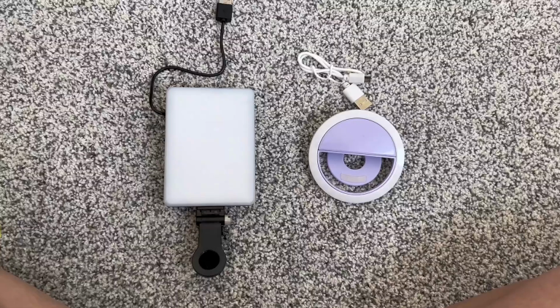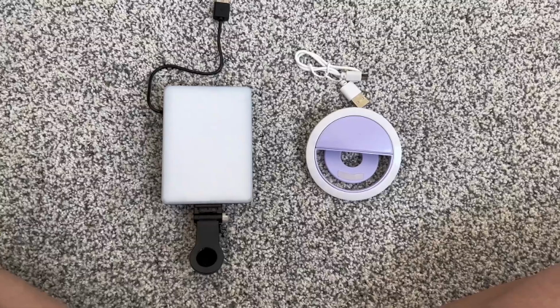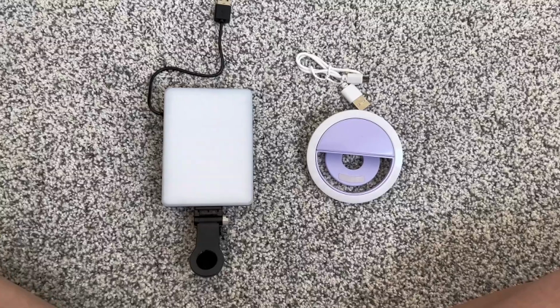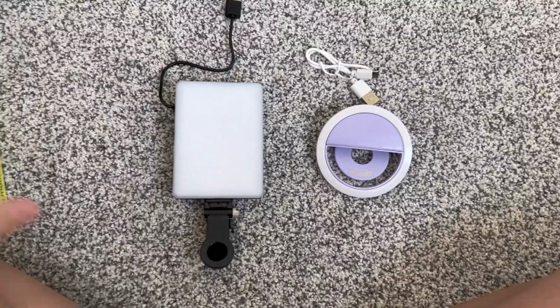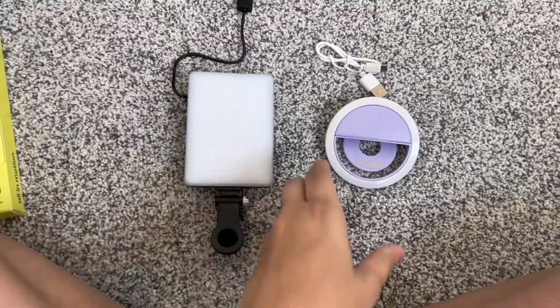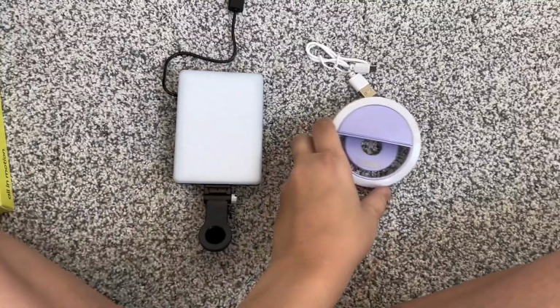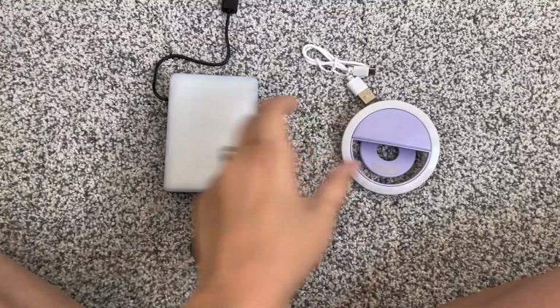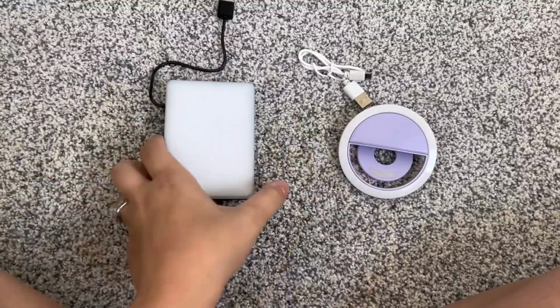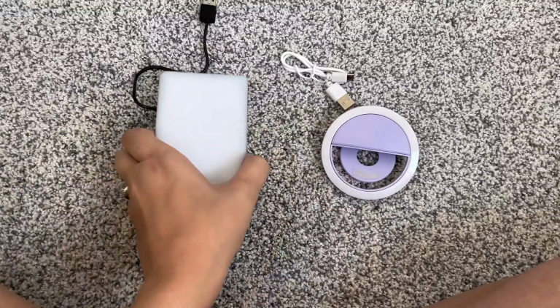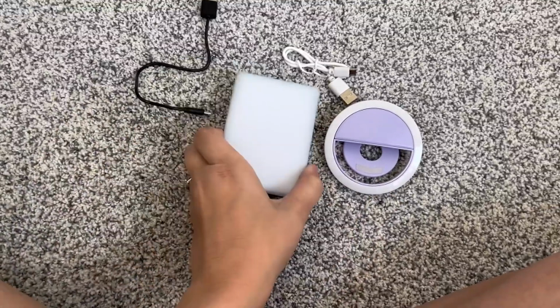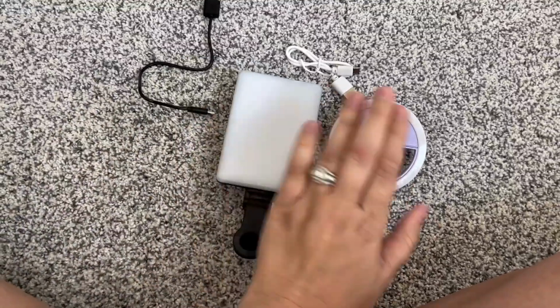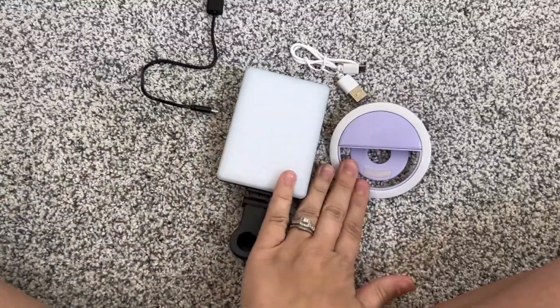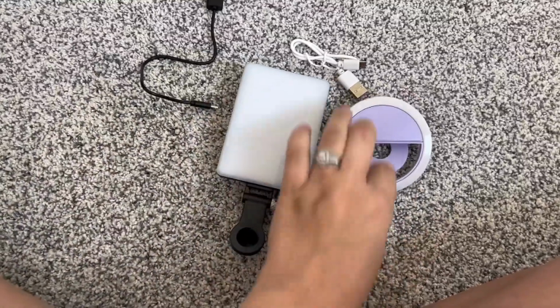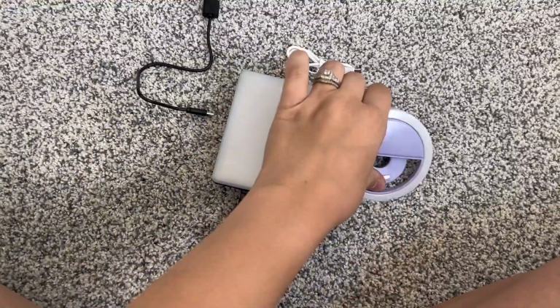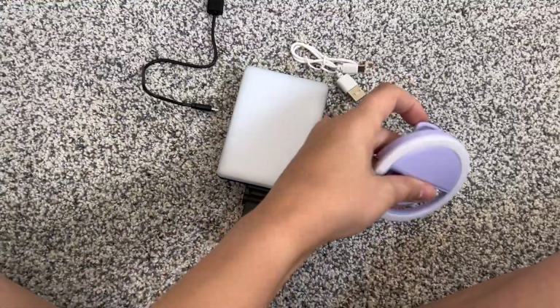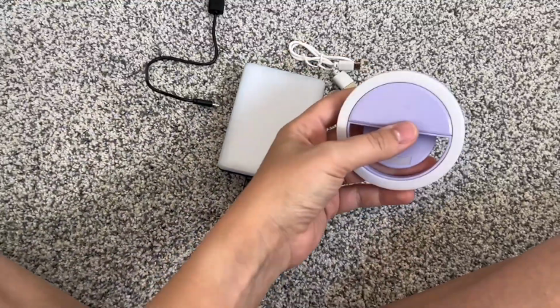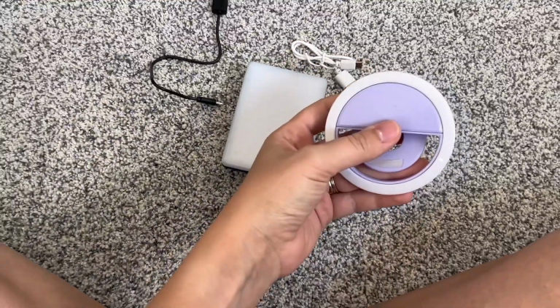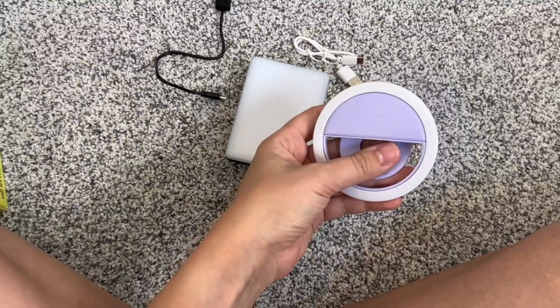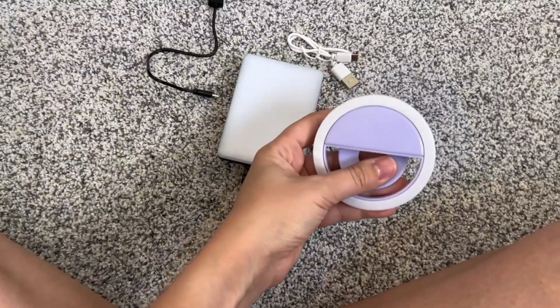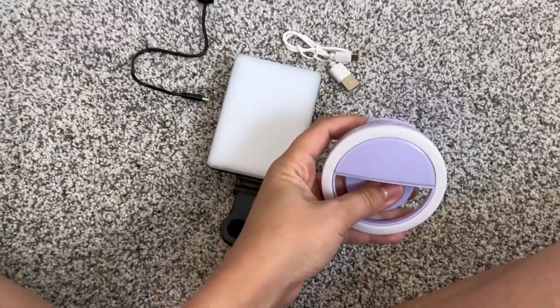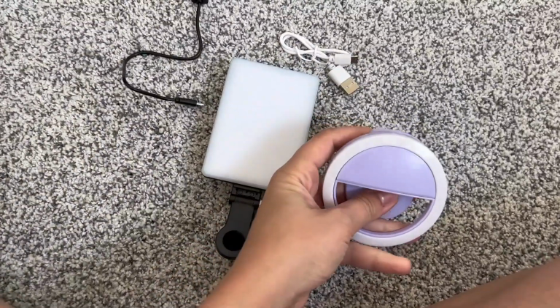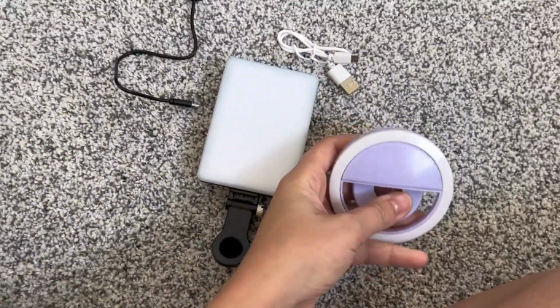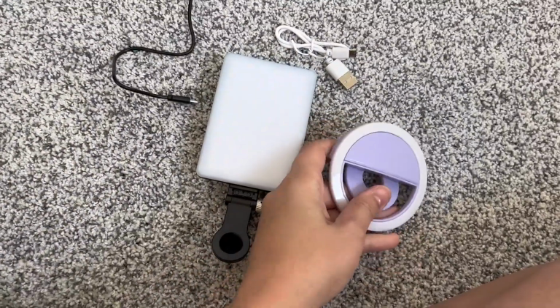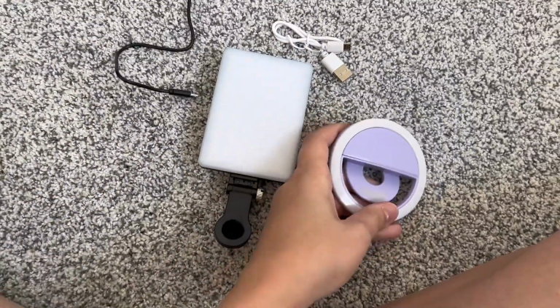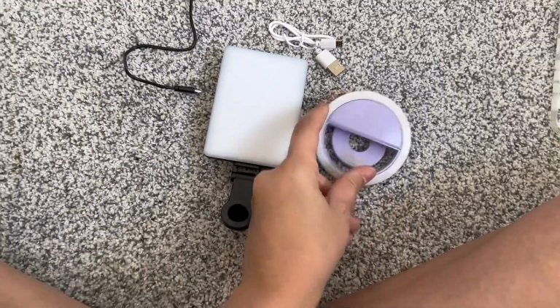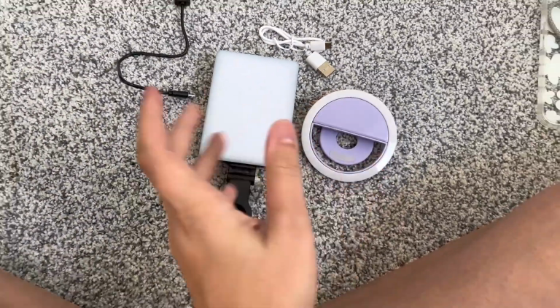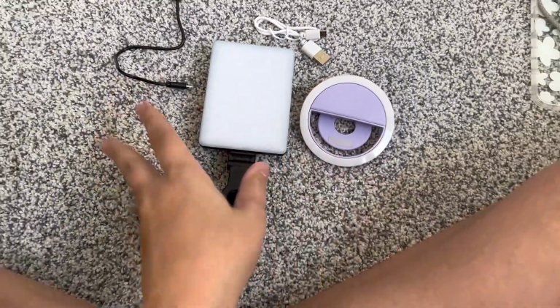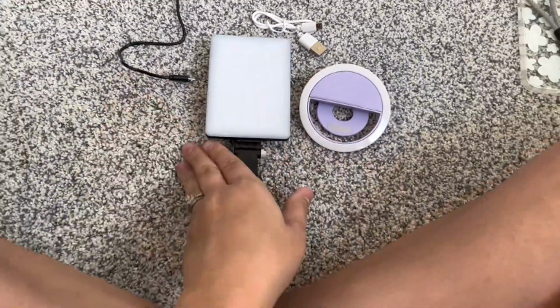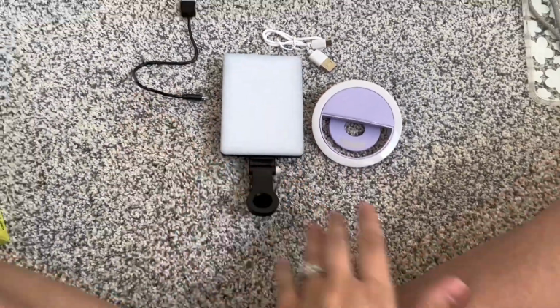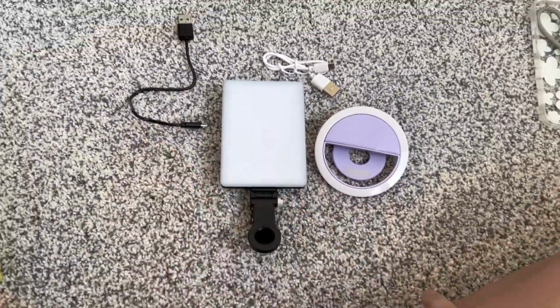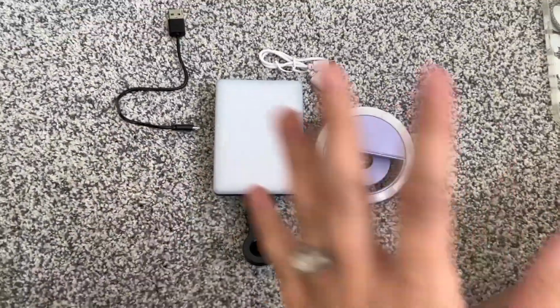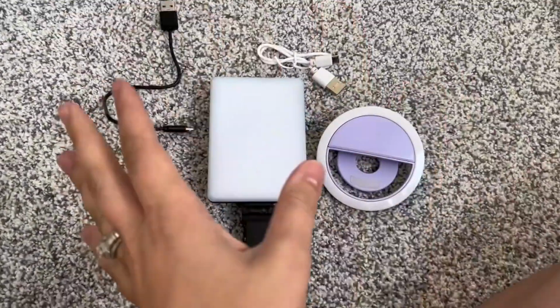Hey guys, Brandy here and I want to show you these two different LED clip-on ring lights for your phone.